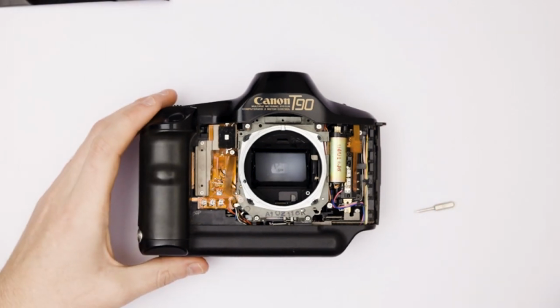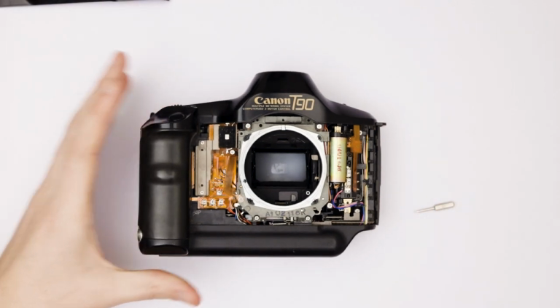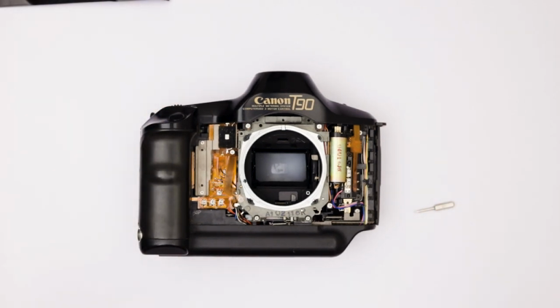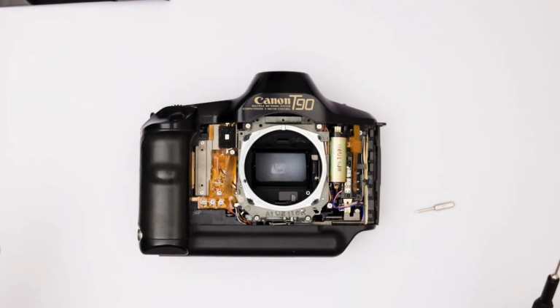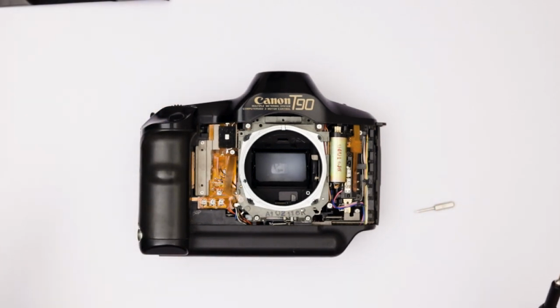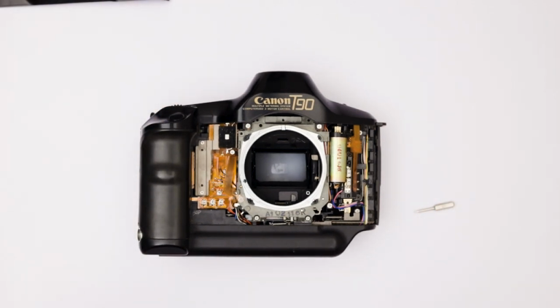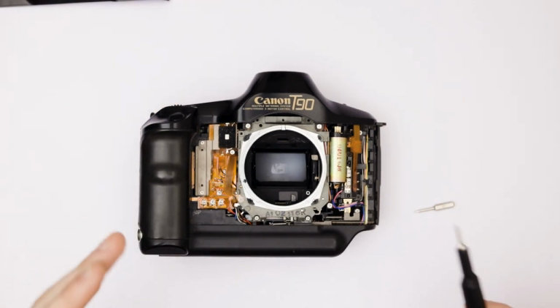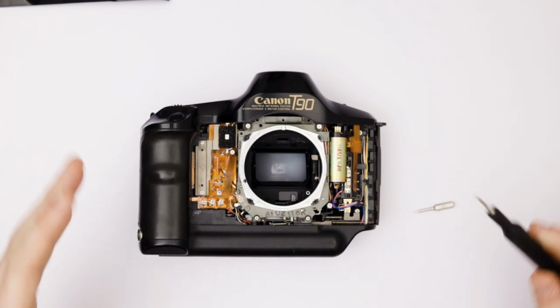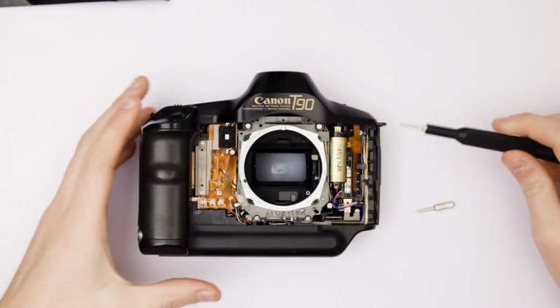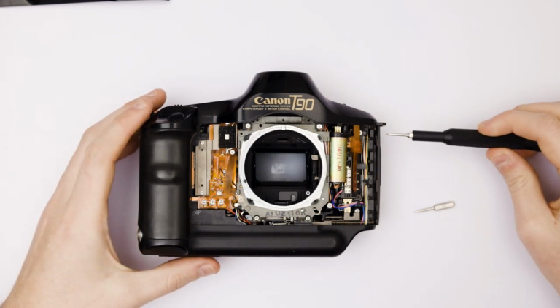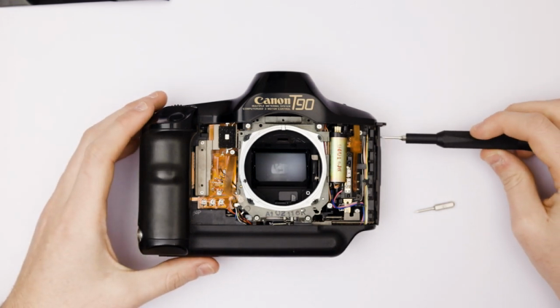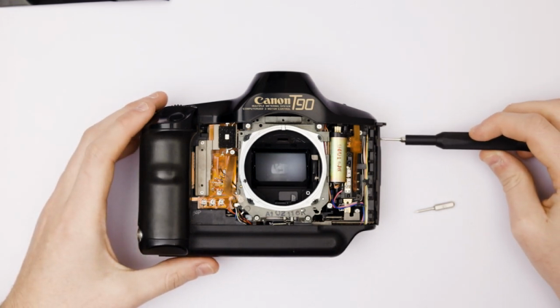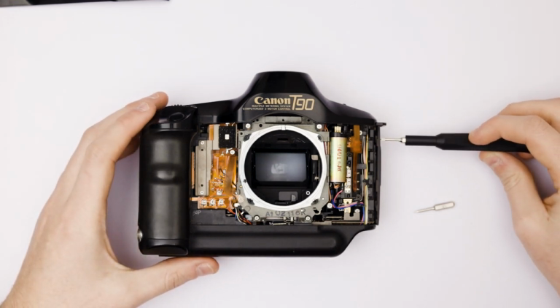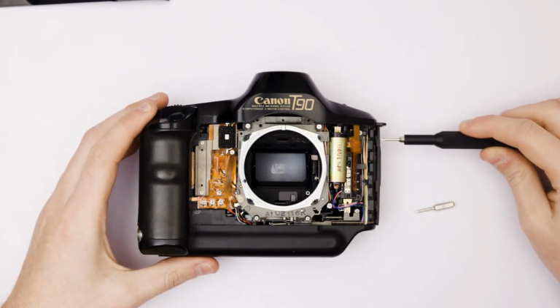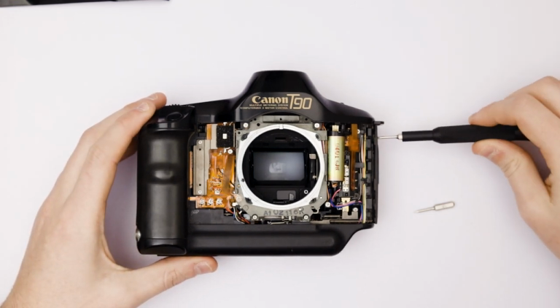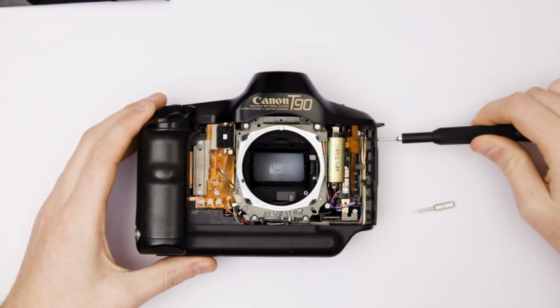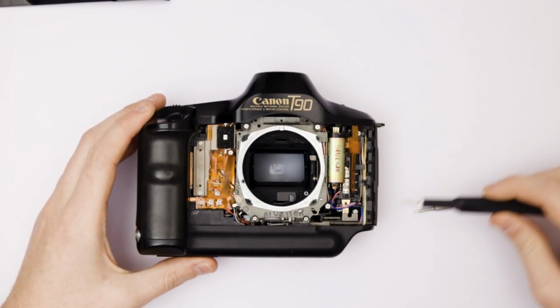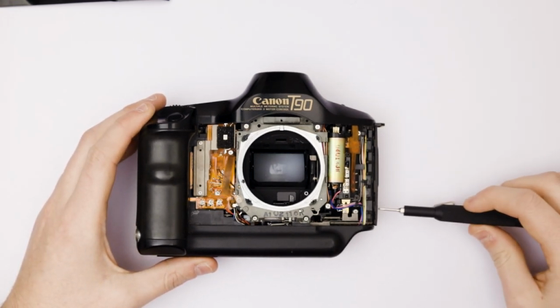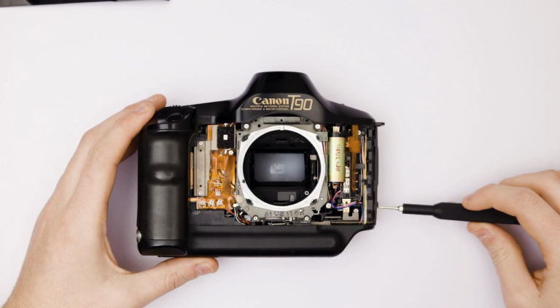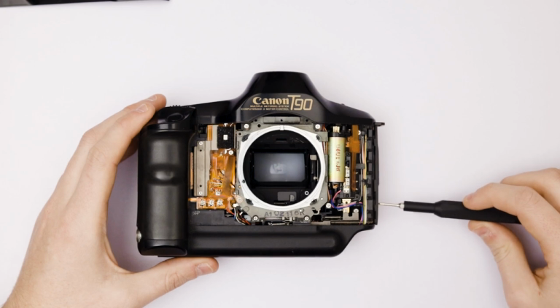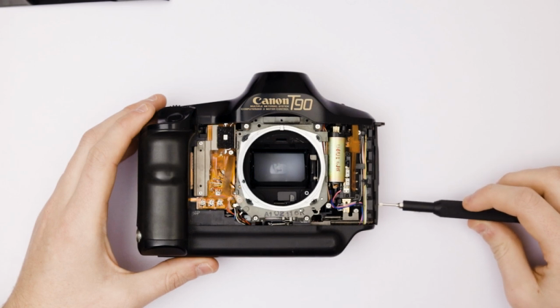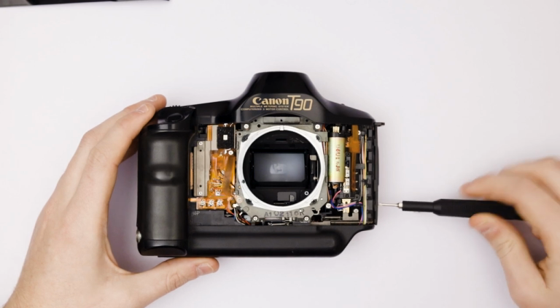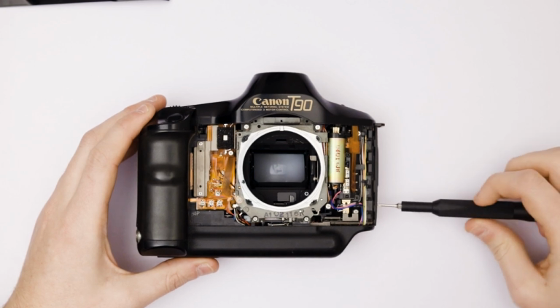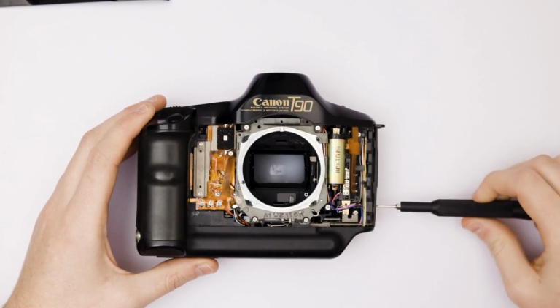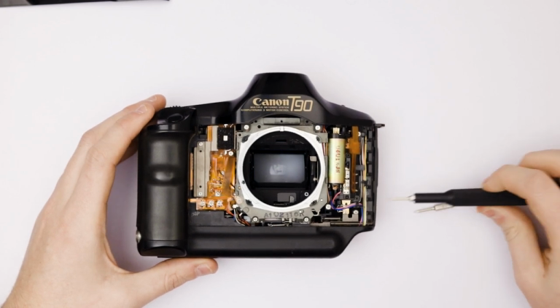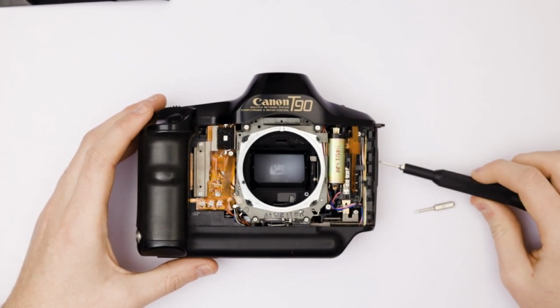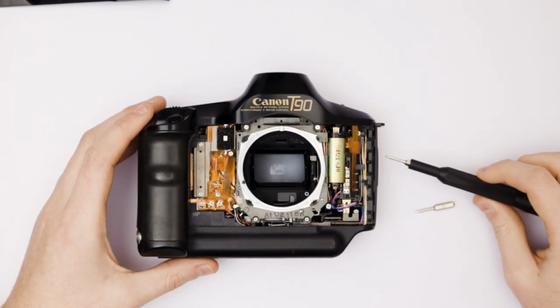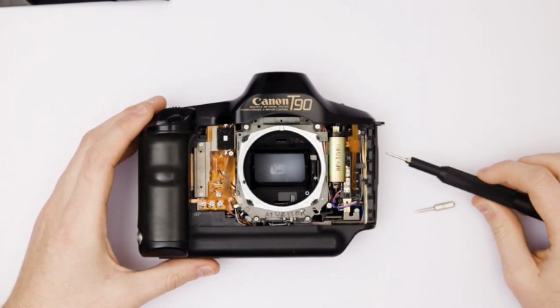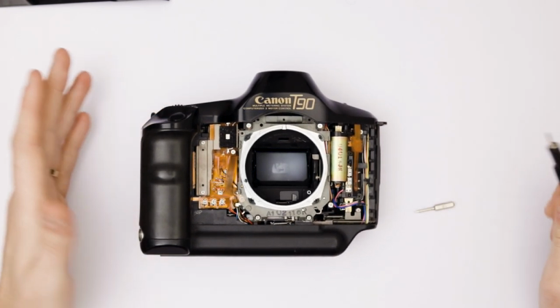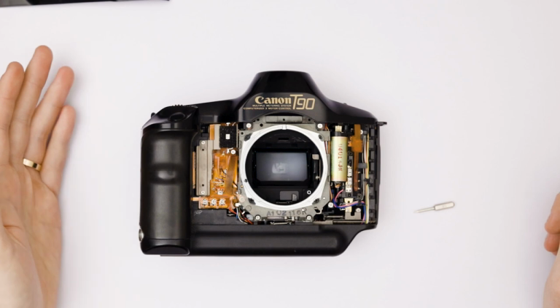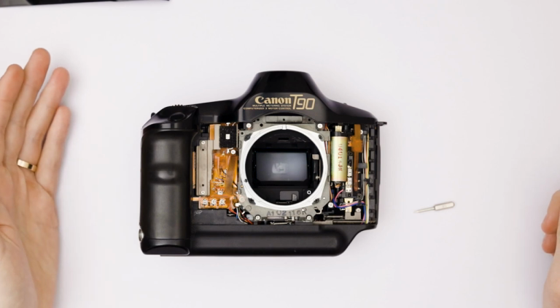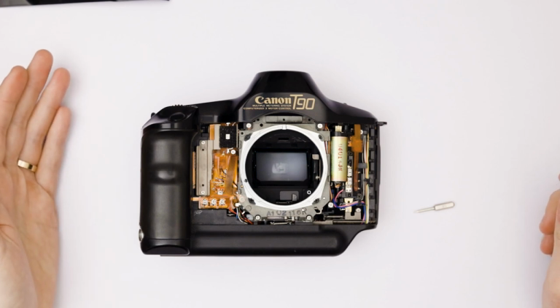This exposes the front of the camera. What I usually do now is I tighten these screws, because I don't want them to turn loose and have that button just fall off and drop on the floor or something like that.